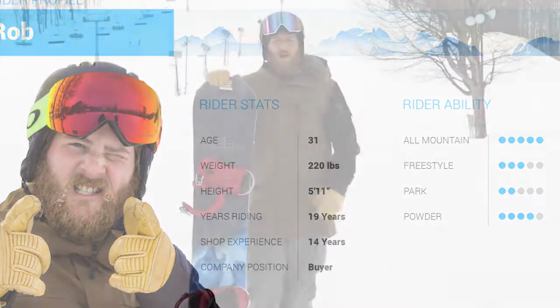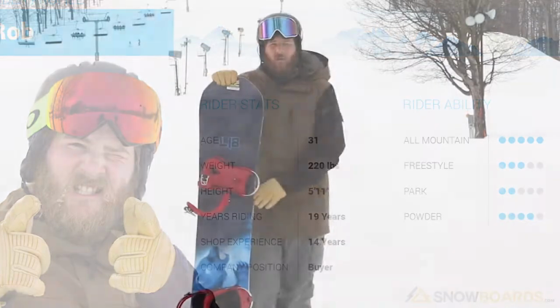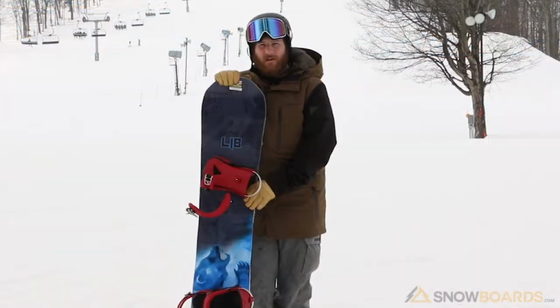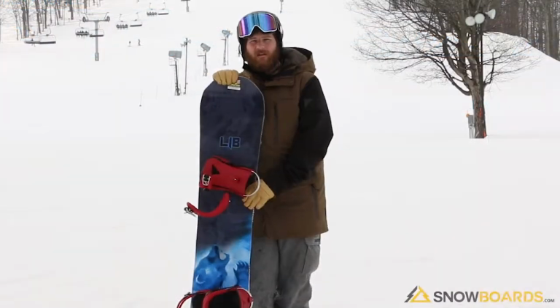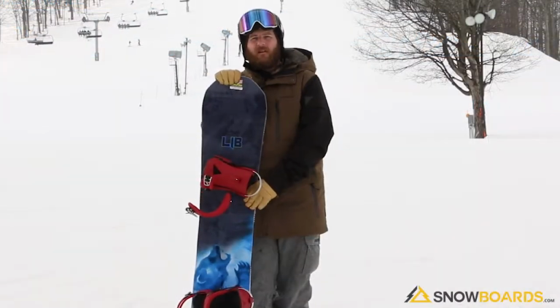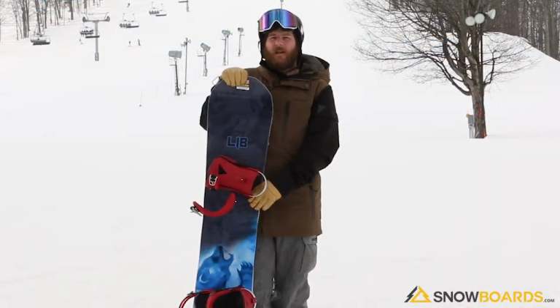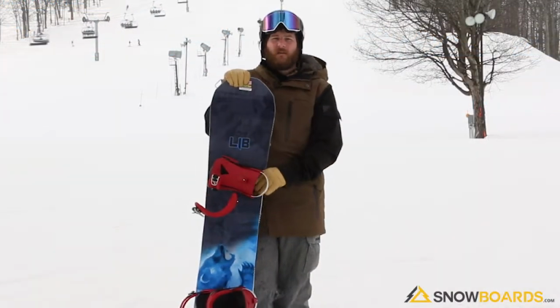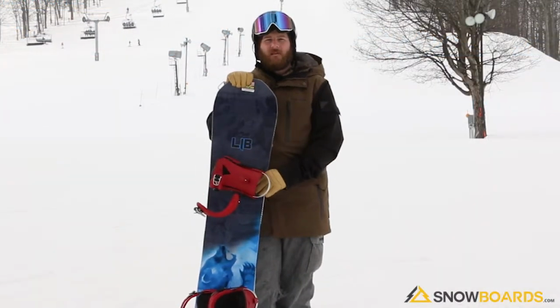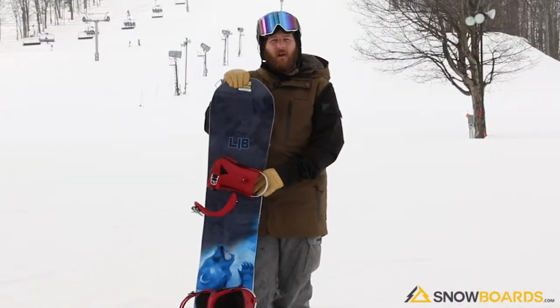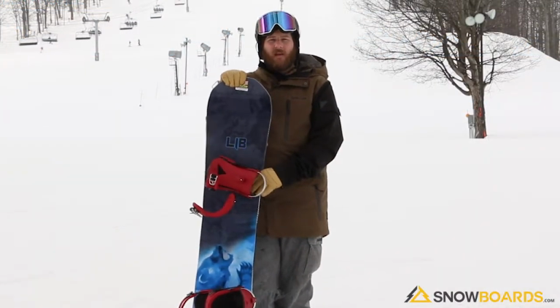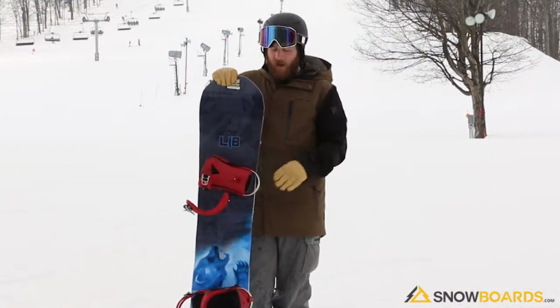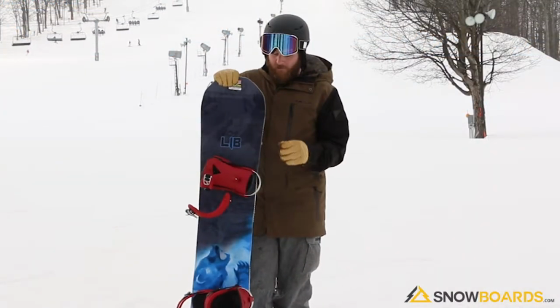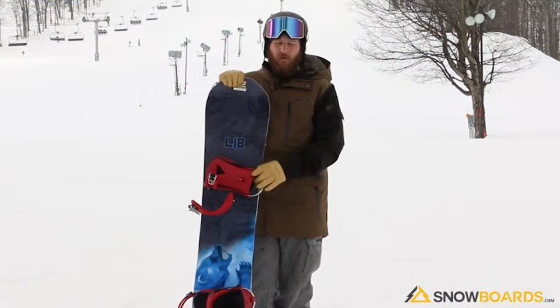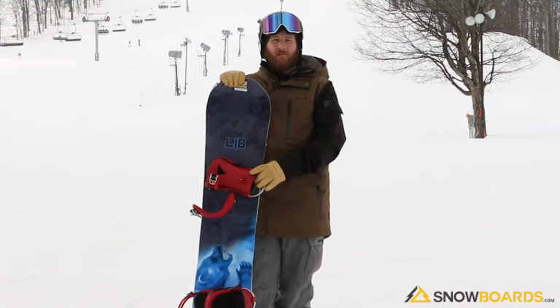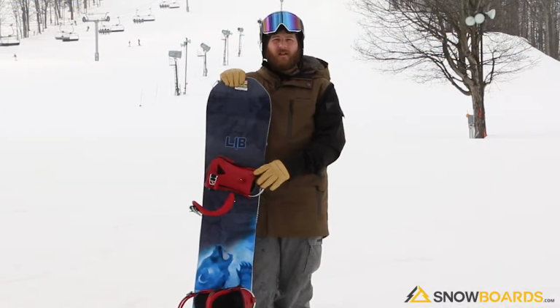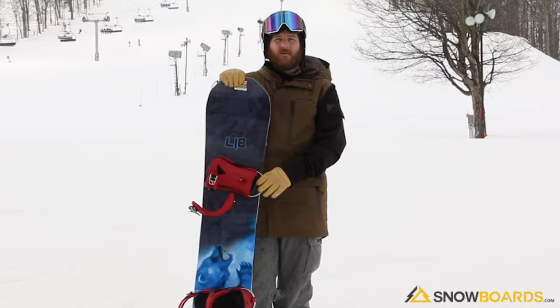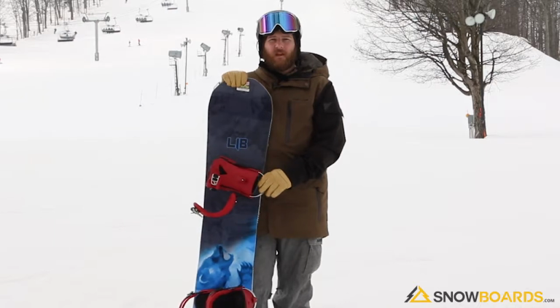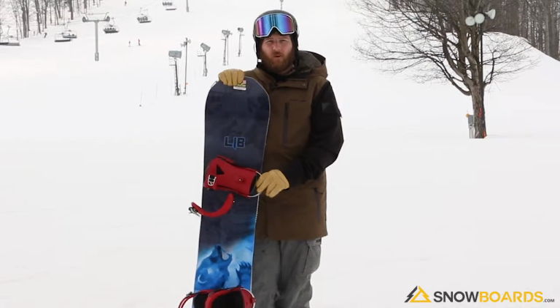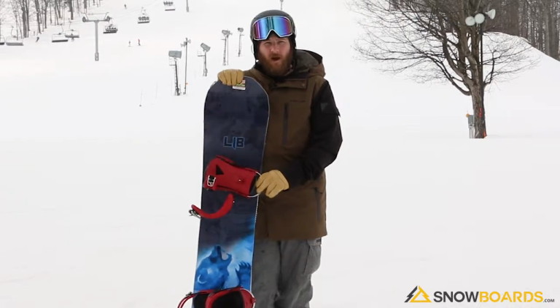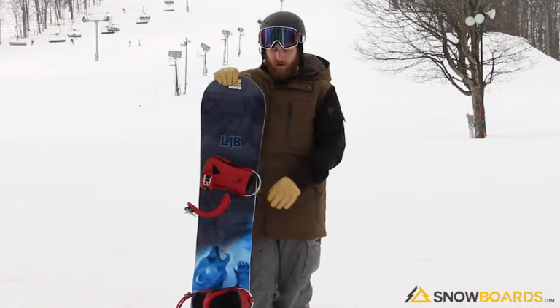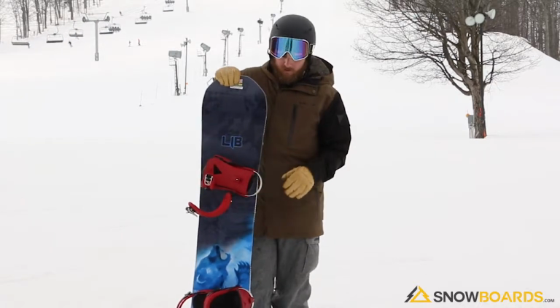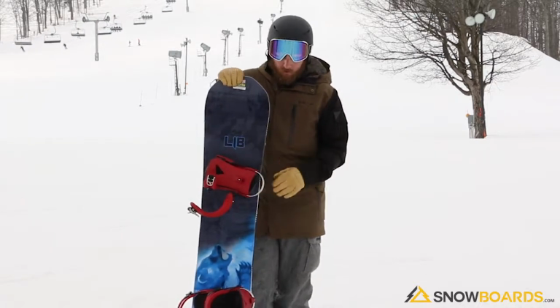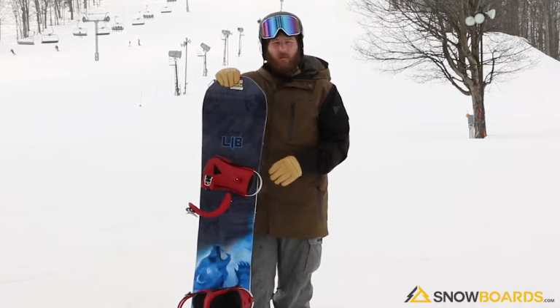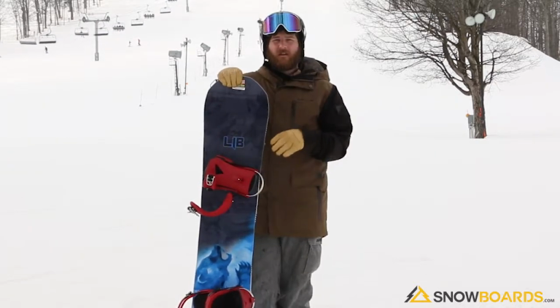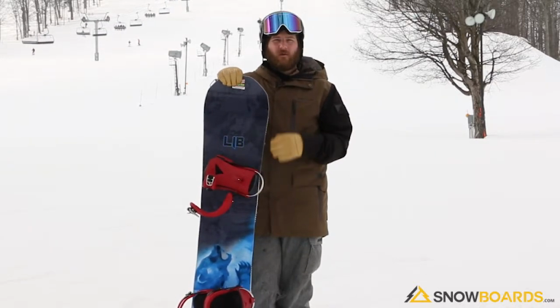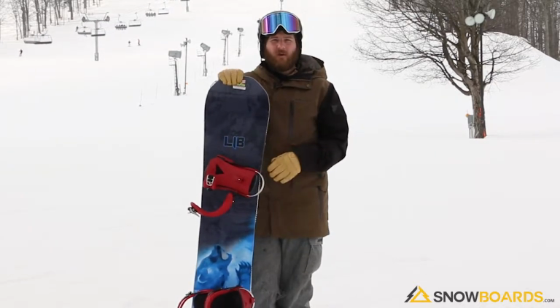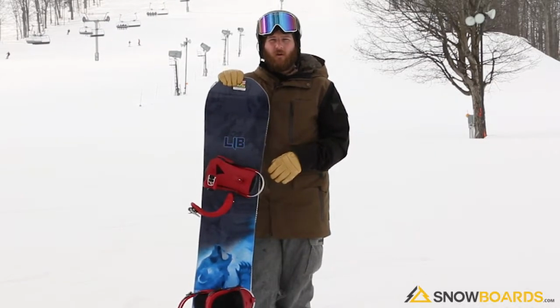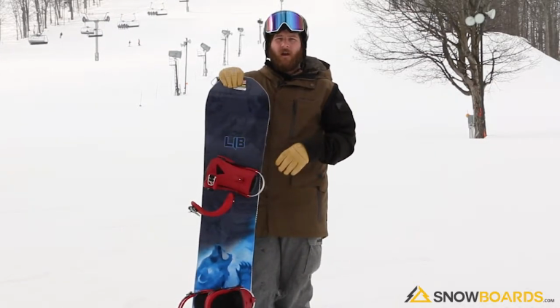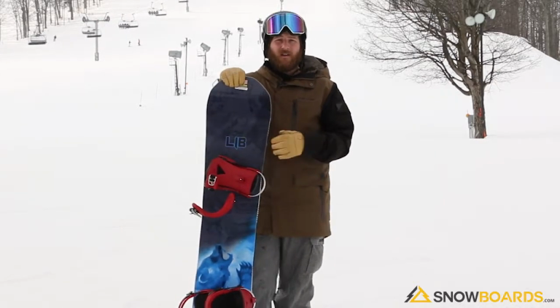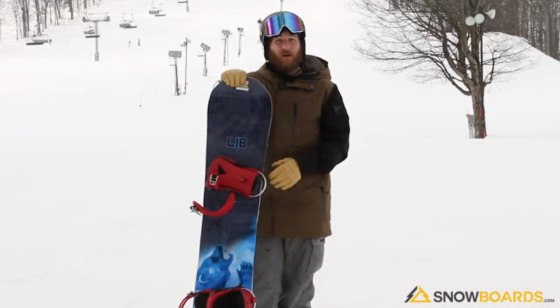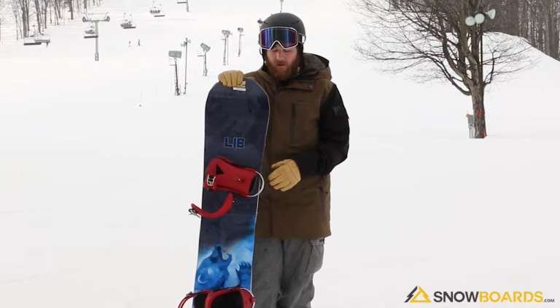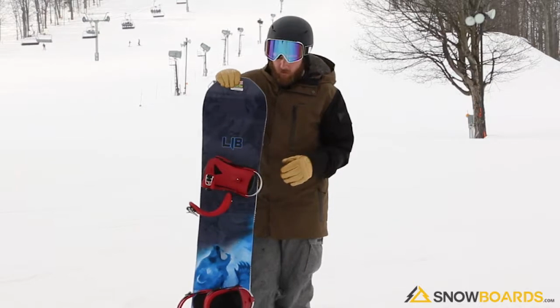Hi, I'm Rob. I just got done riding the Lib Tech T Rice Pro HP. This board is amazing. The HP stands for horsepower. It's super lightweight, it's a super strong core, and it's an eco-friendly core.